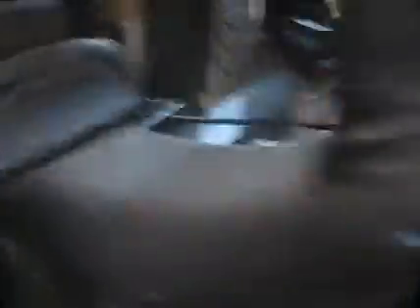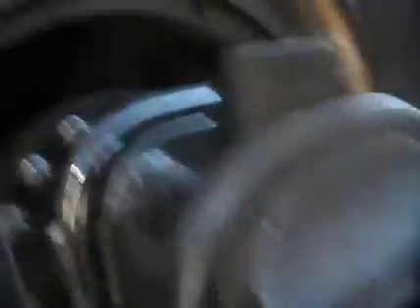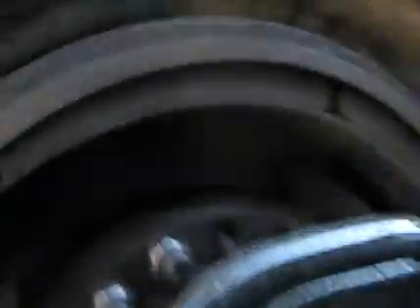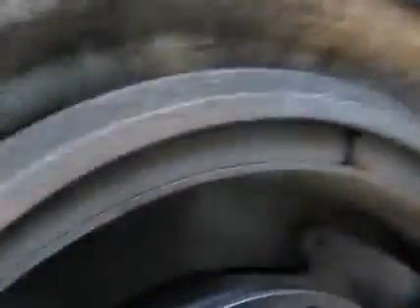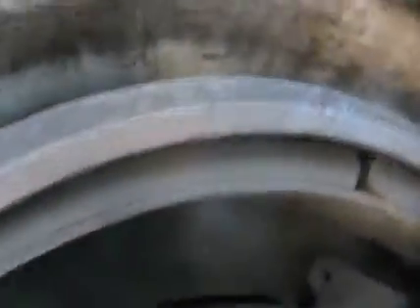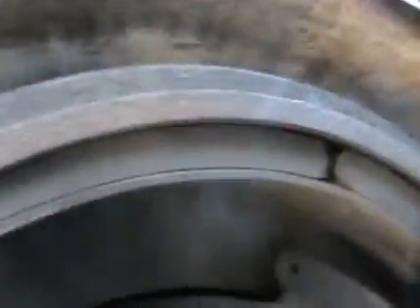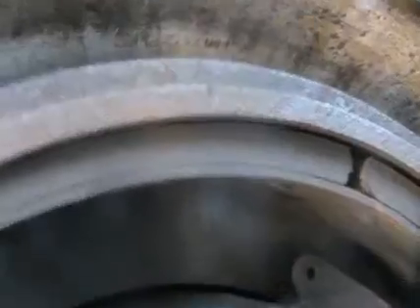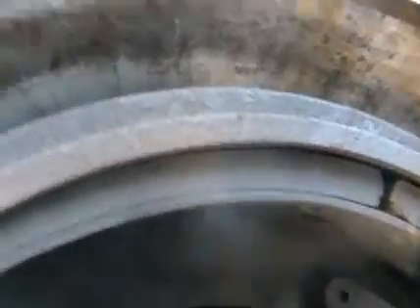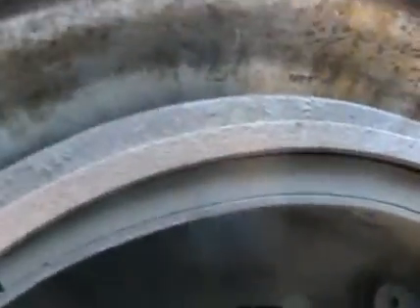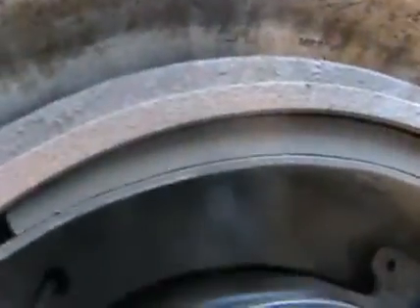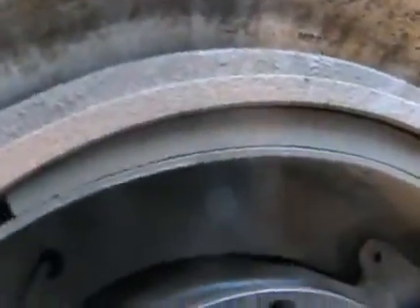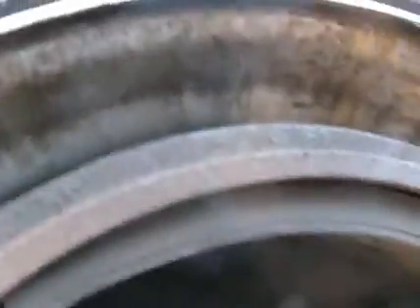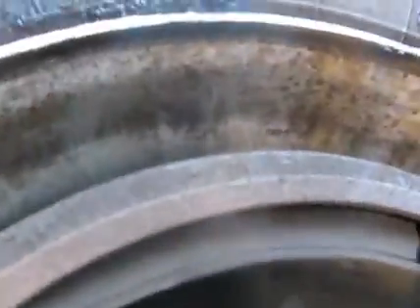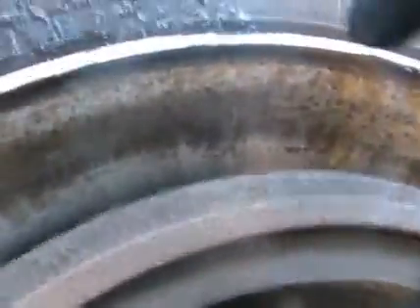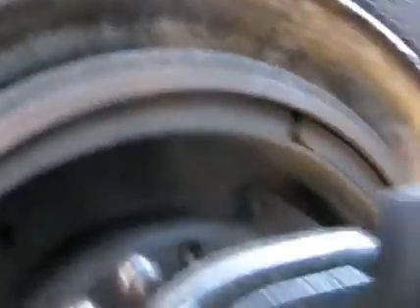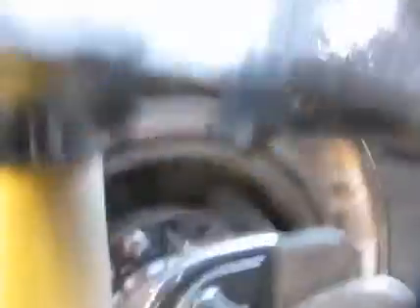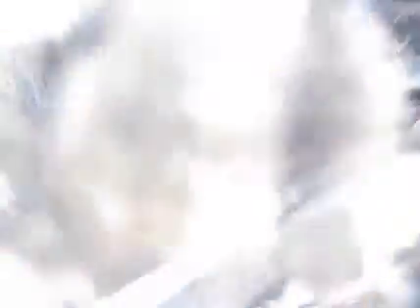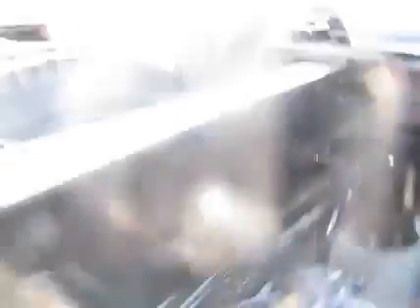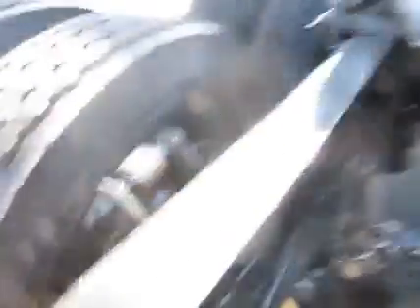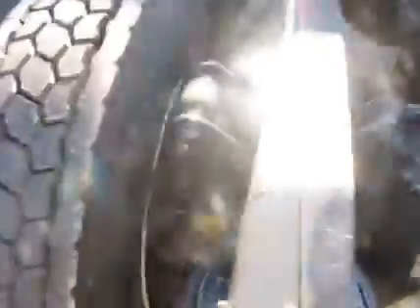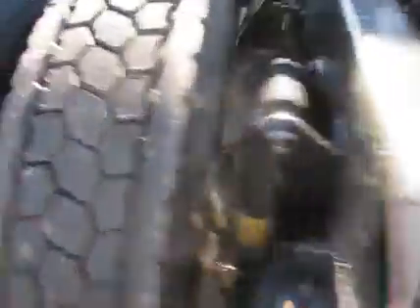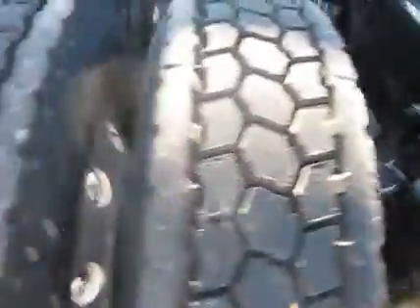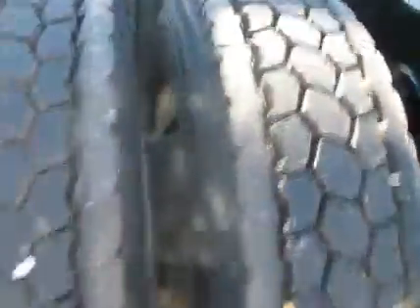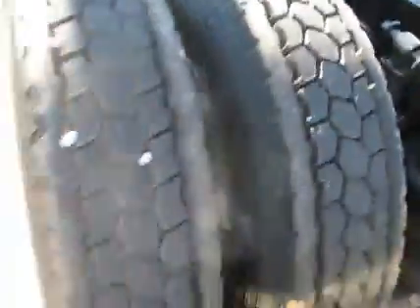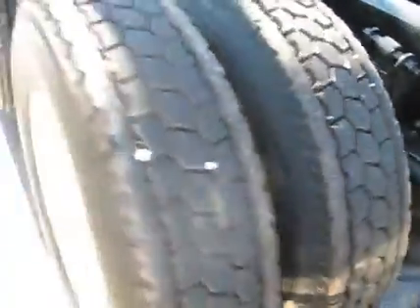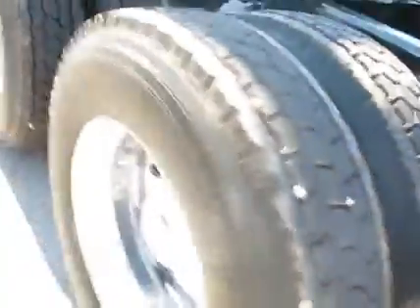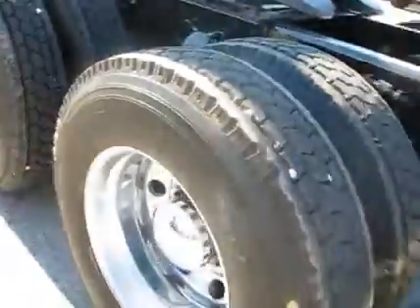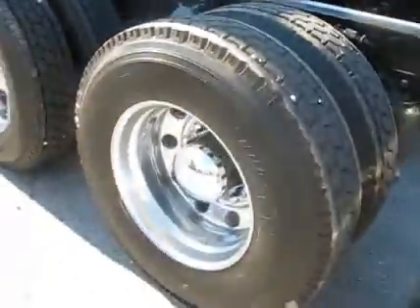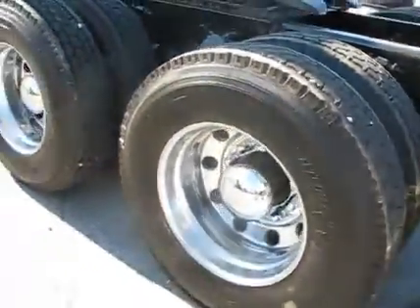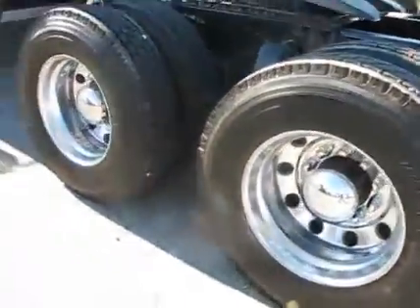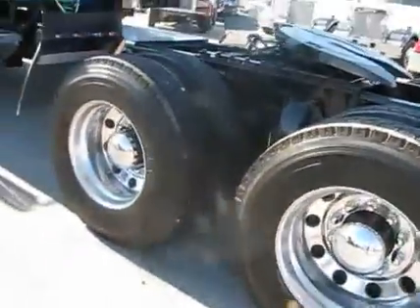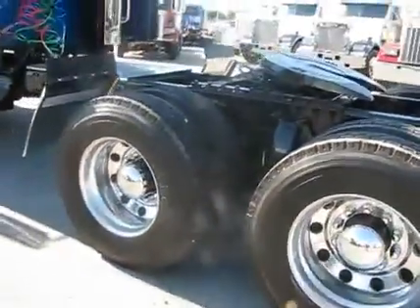If you look at the brakes here — now it's a little difficult, I'm kind of shooting at it blind, so I'm not going to crawl underneath it to get you a view. I do have a good picture of it online, you can see that as well.